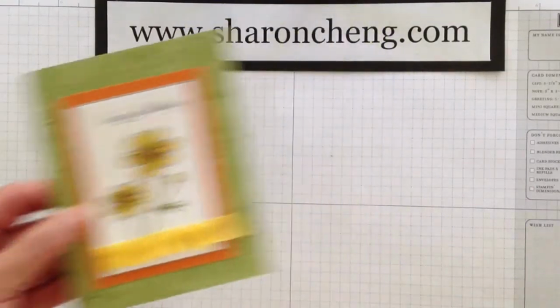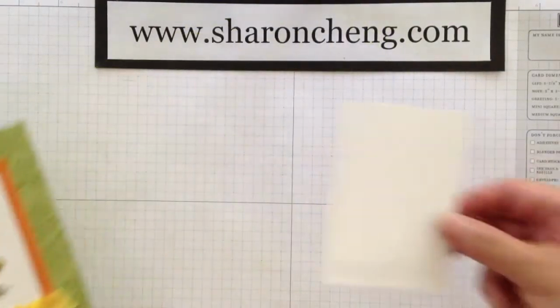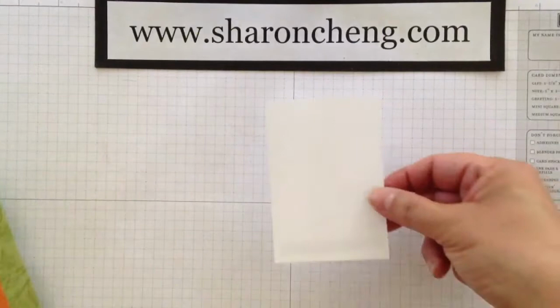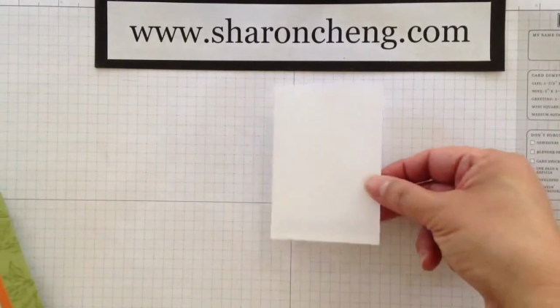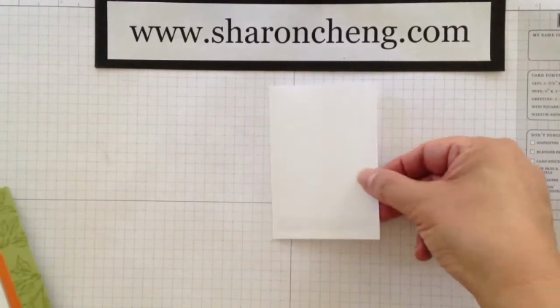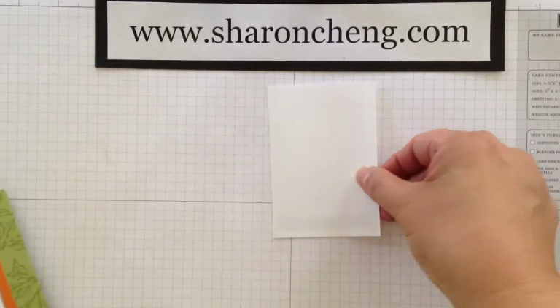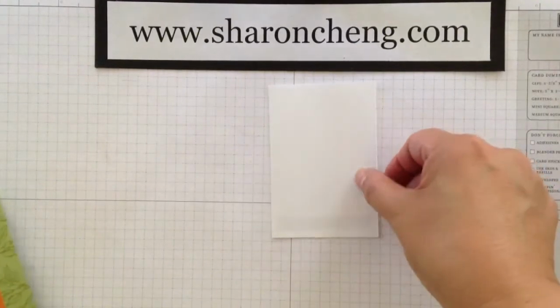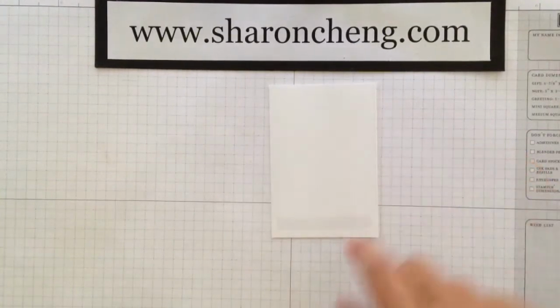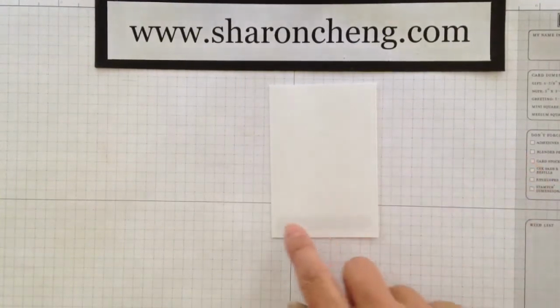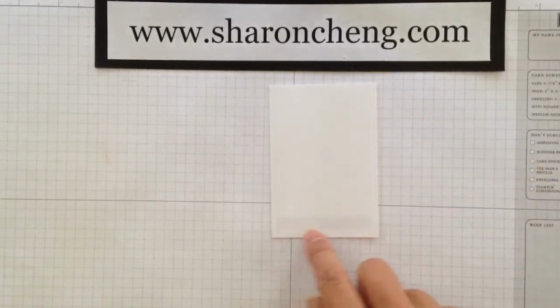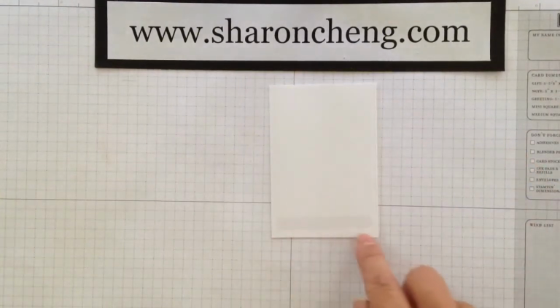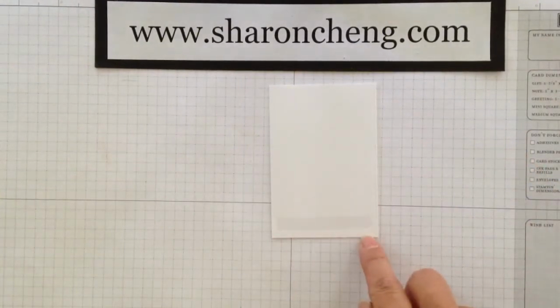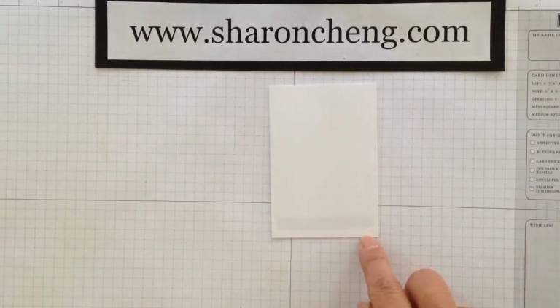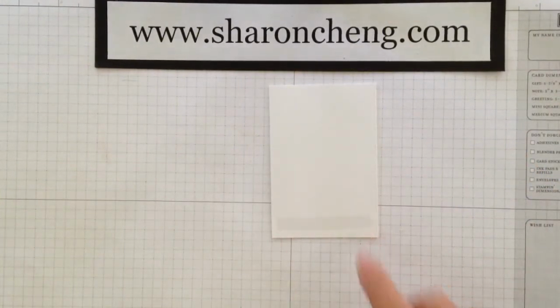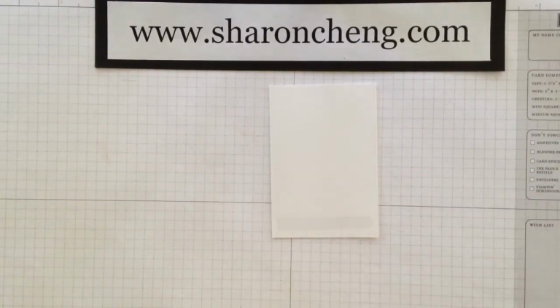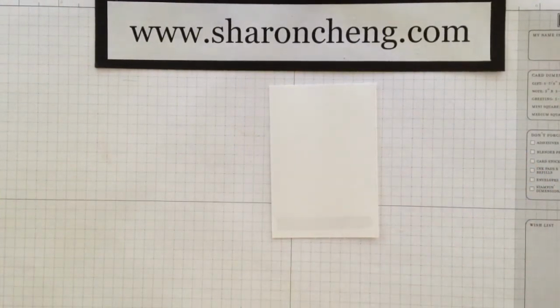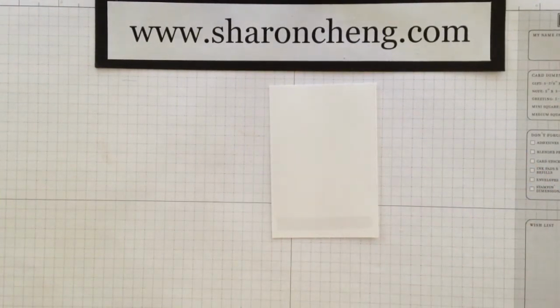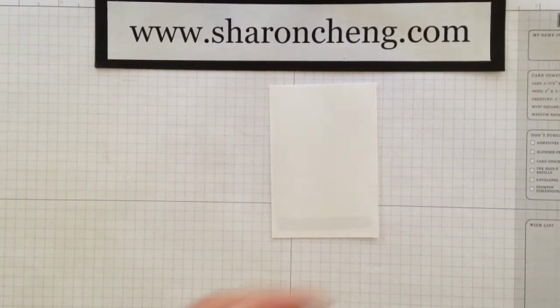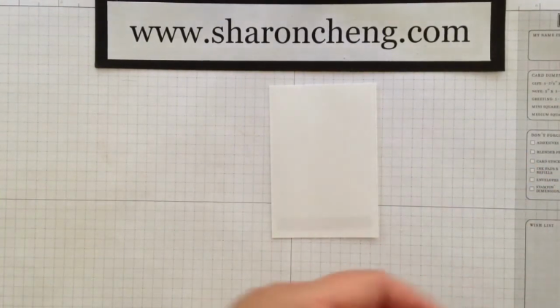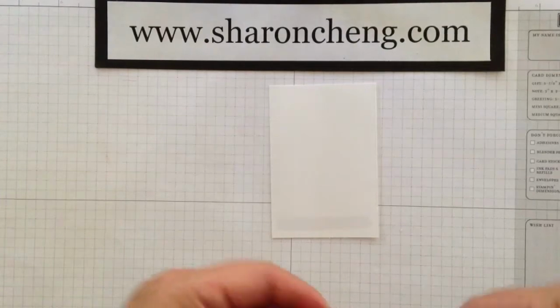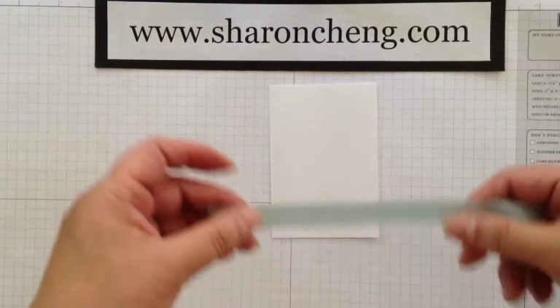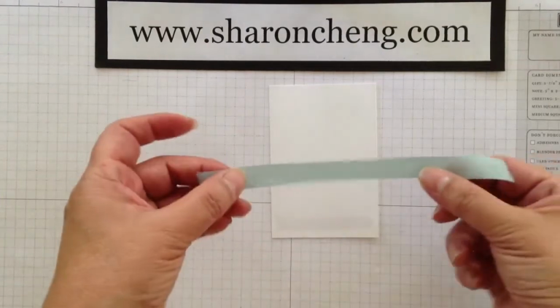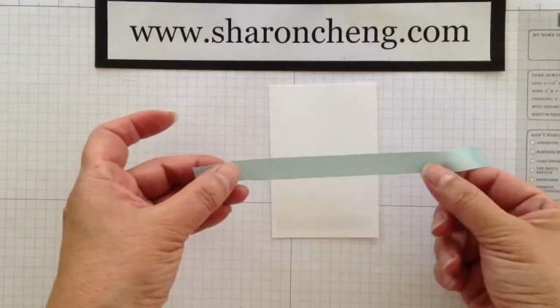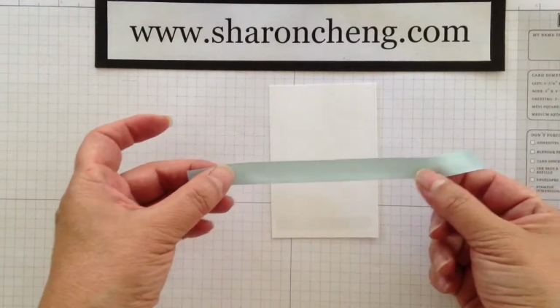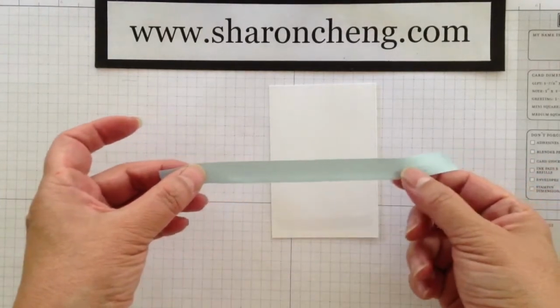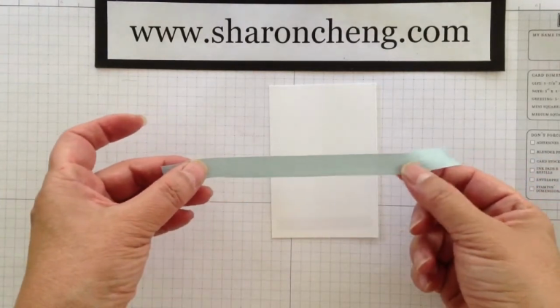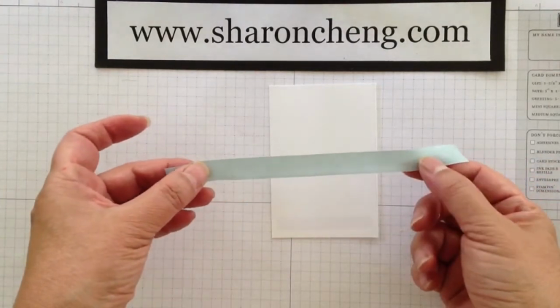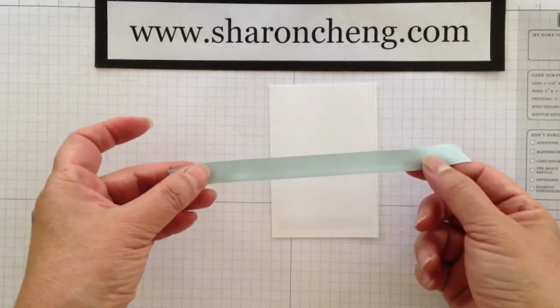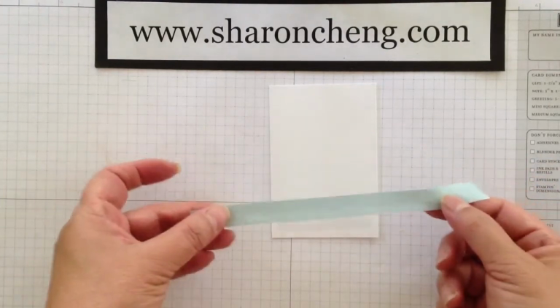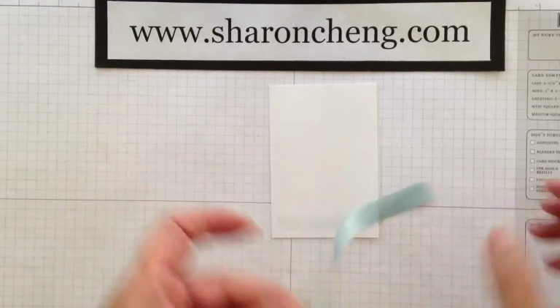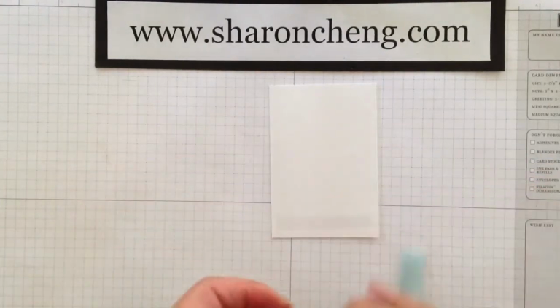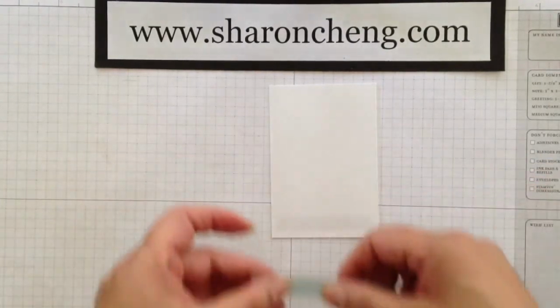First thing you're going to do is take the area that you want to cover and run adhesive along the area. Measure a piece of ribbon that's approximately two times the length of the area that you're going to cover.